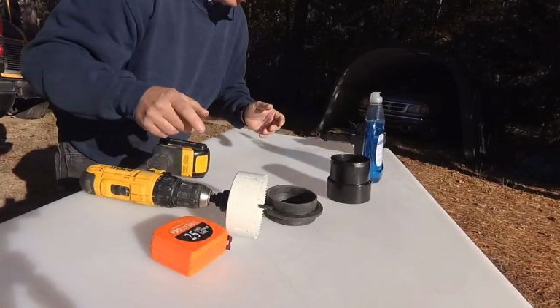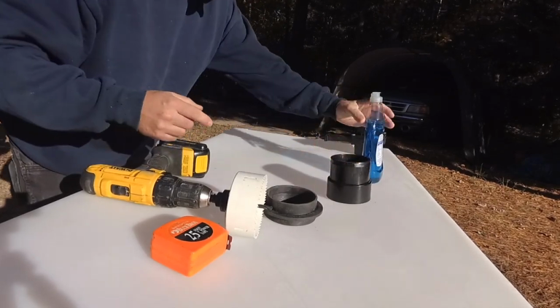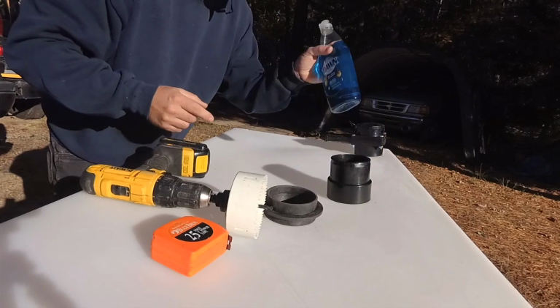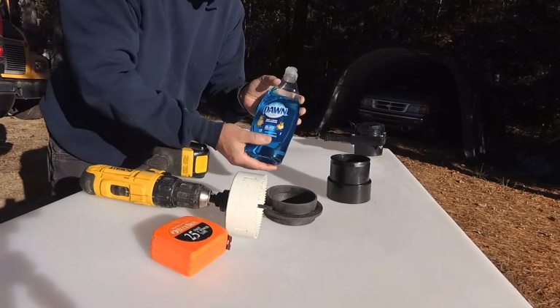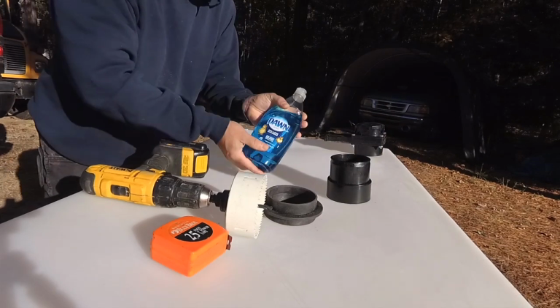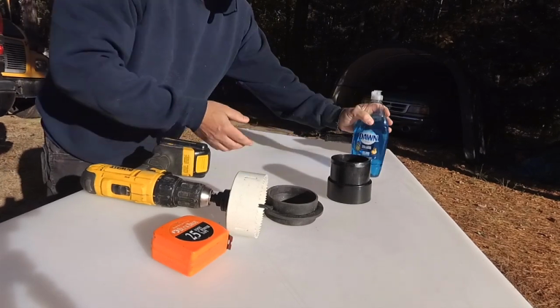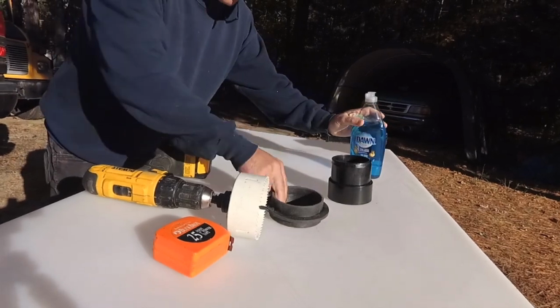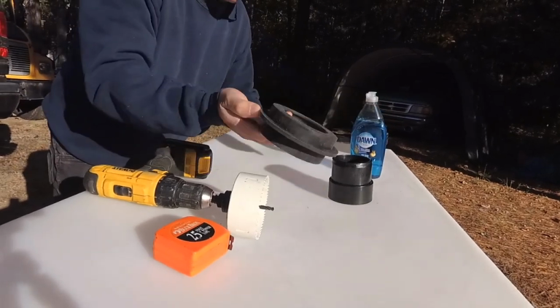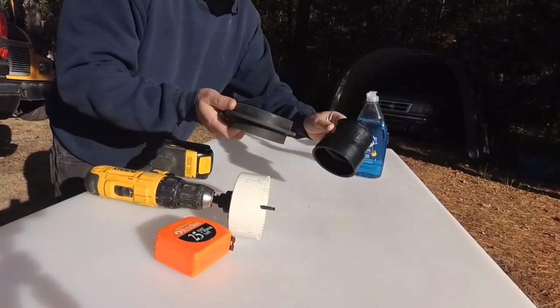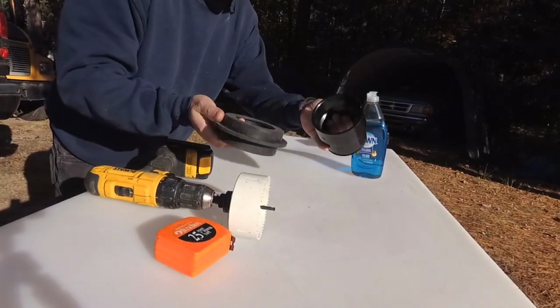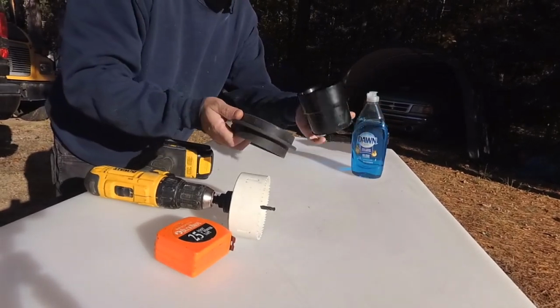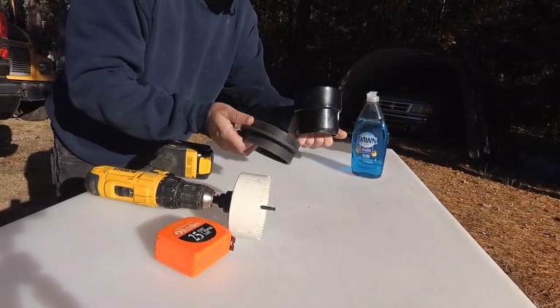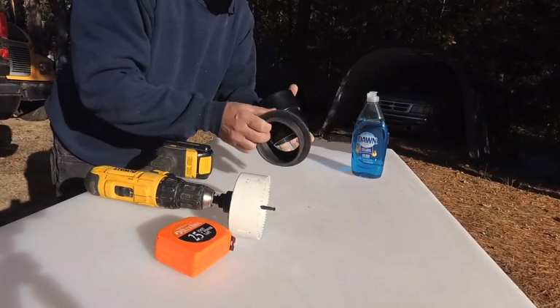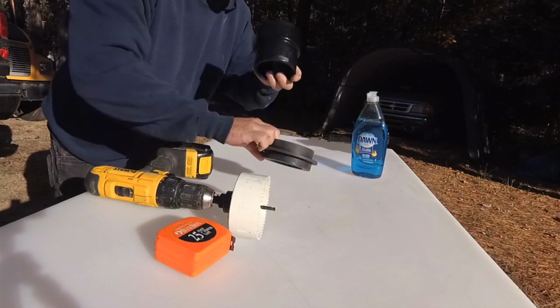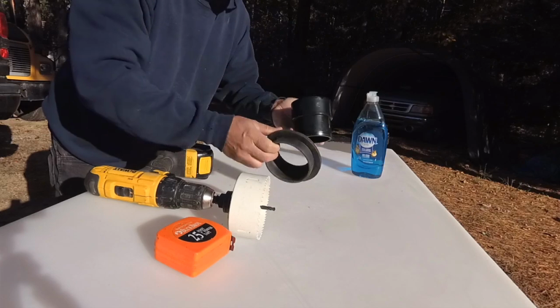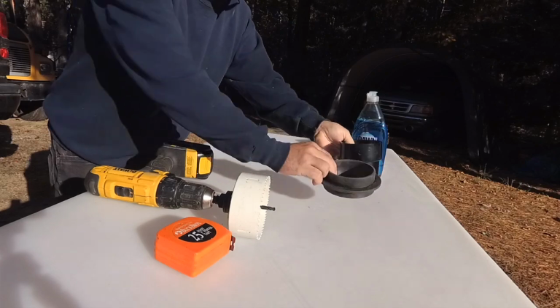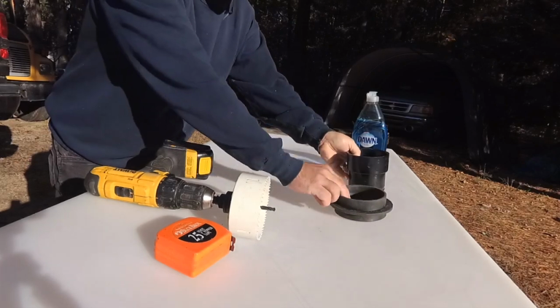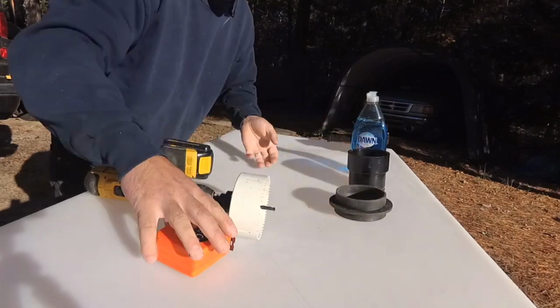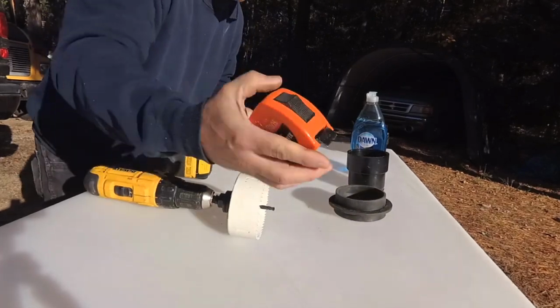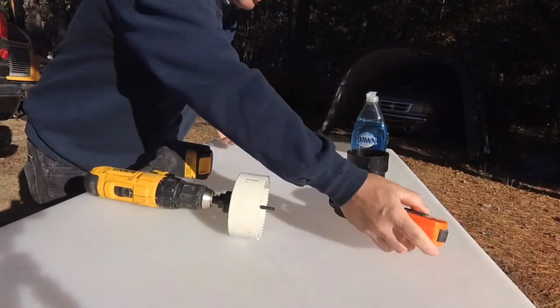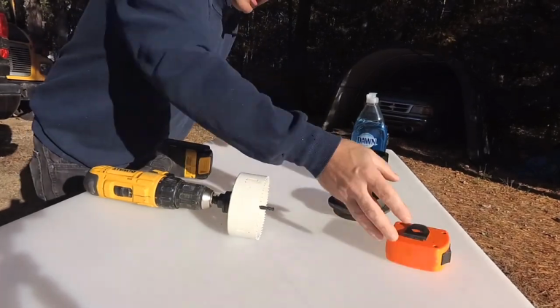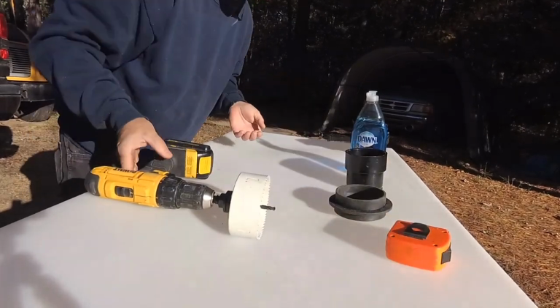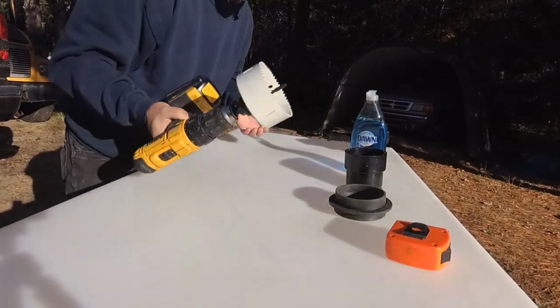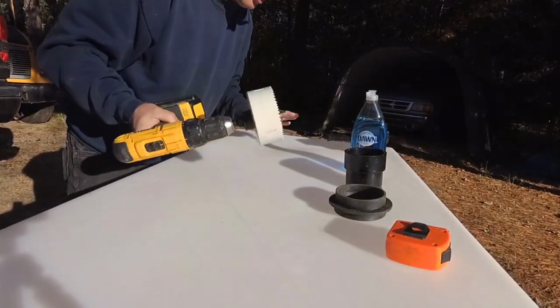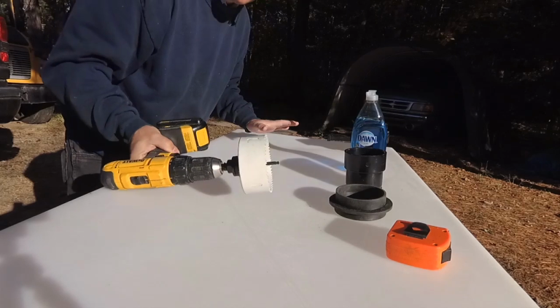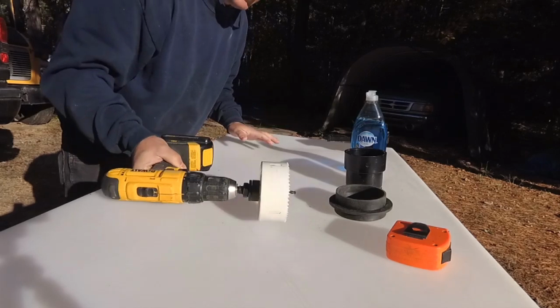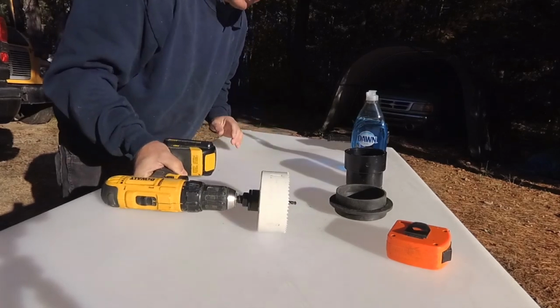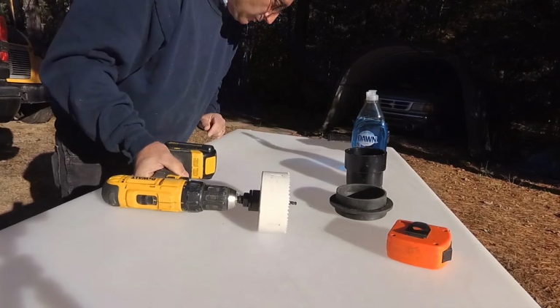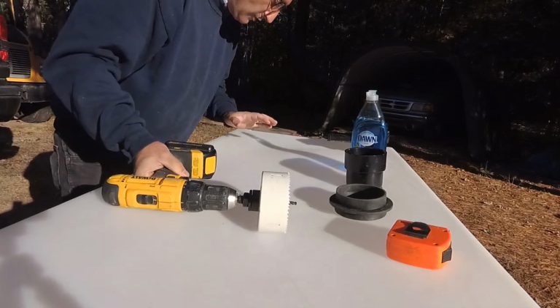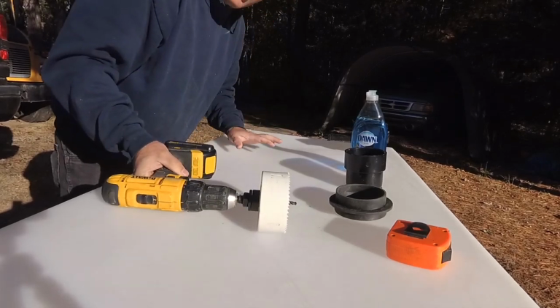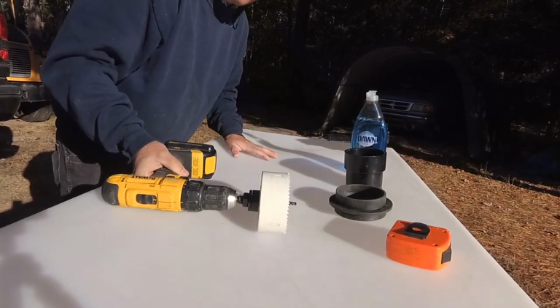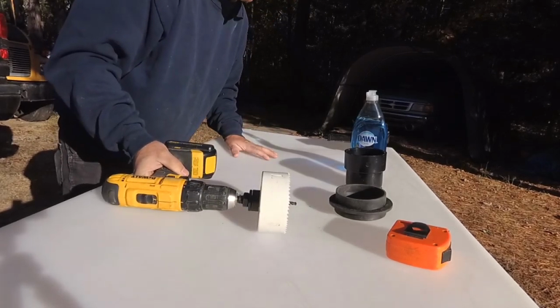What you need is a little bit of soap, your rubber fitting, your plastic coupler piece that gets popped in, and of course your drill. The tape measure work is already done. That's pretty much all you need. We're just going to go ahead and drill our hole here and show you what to do.